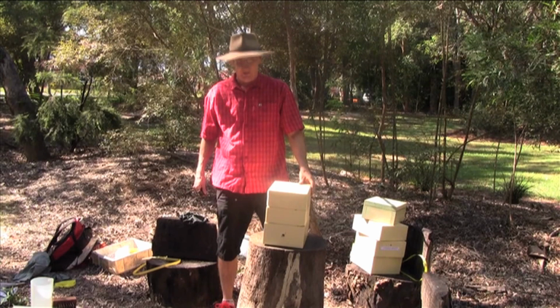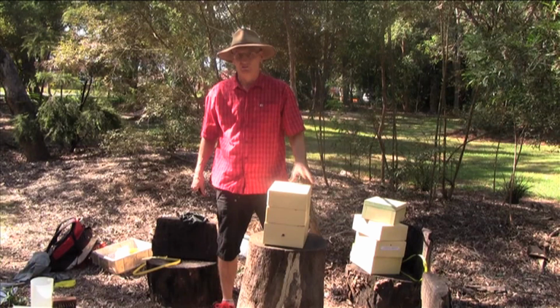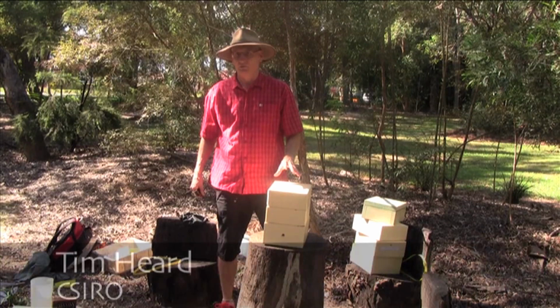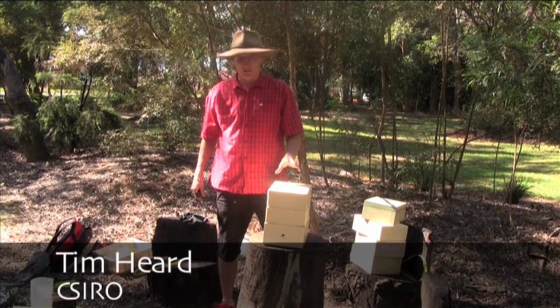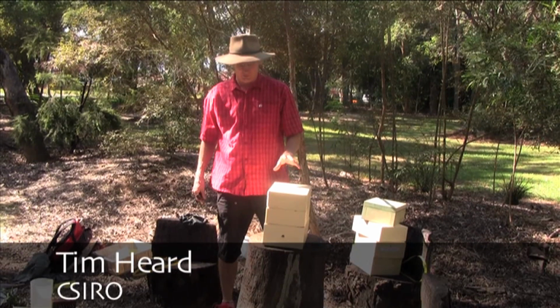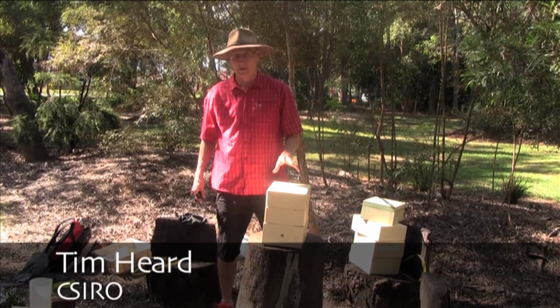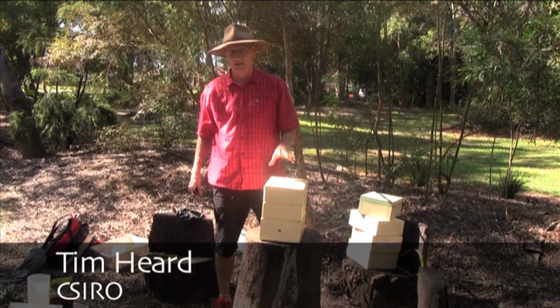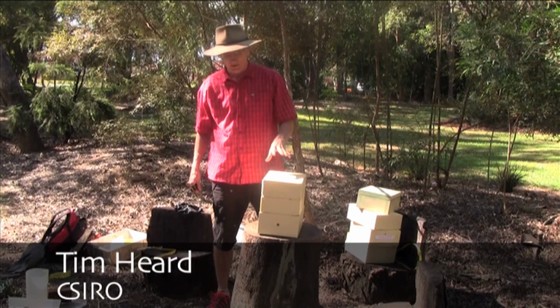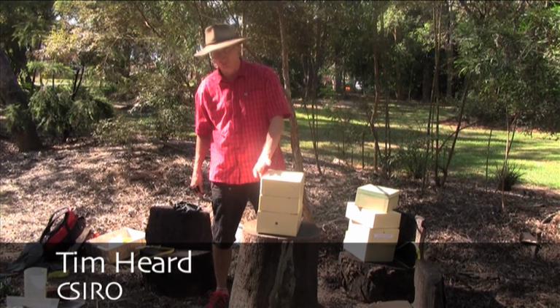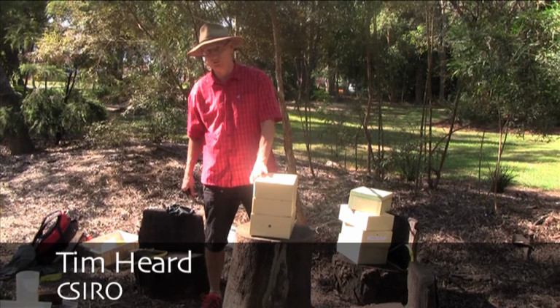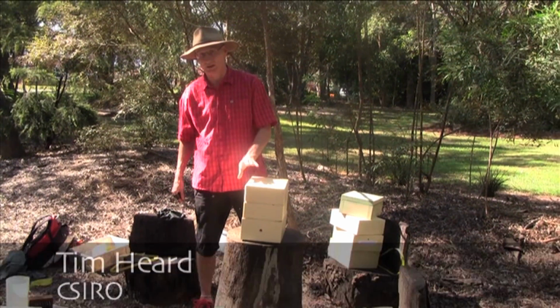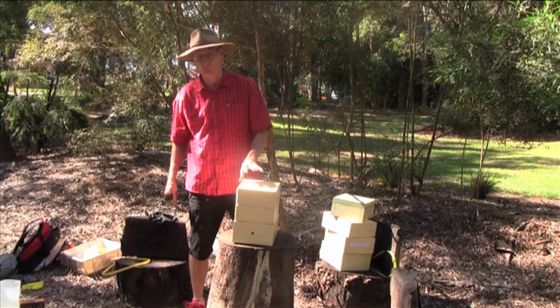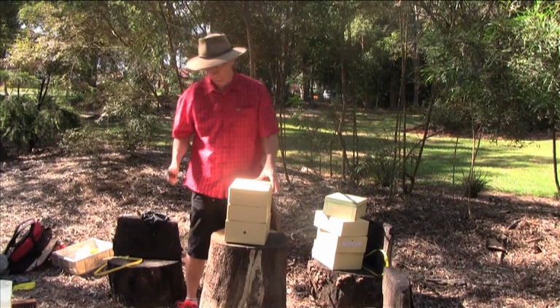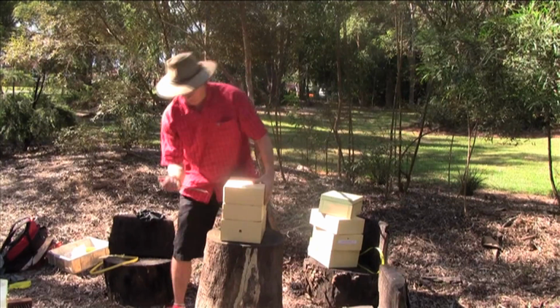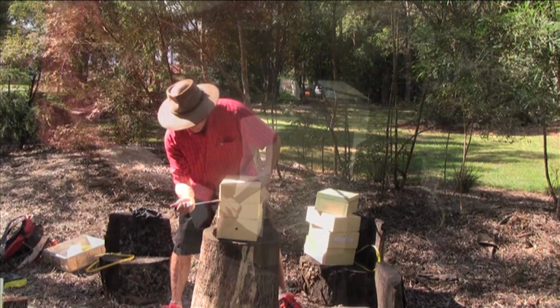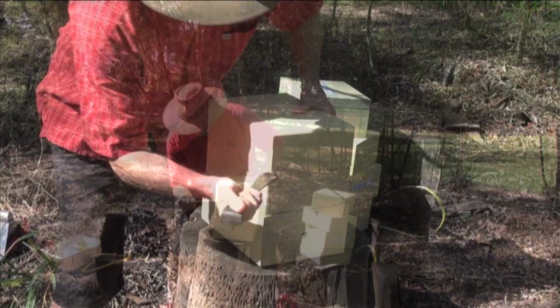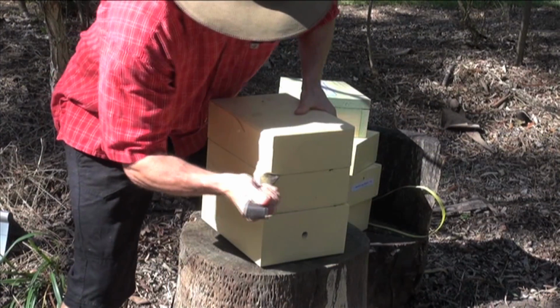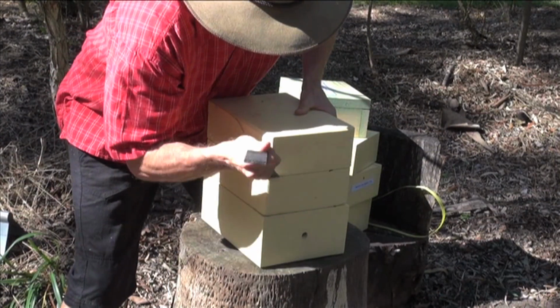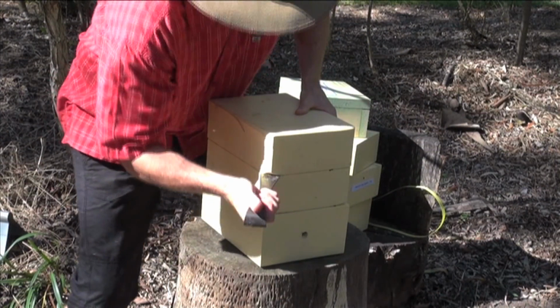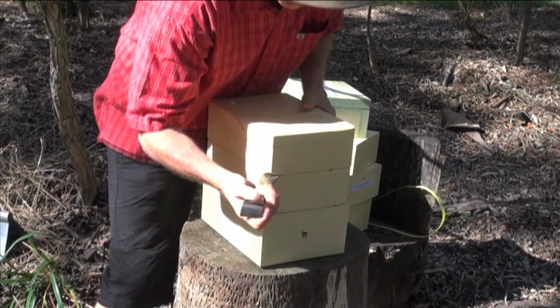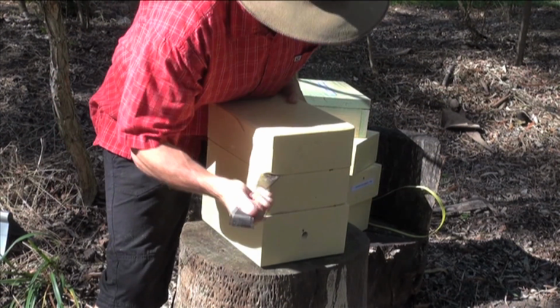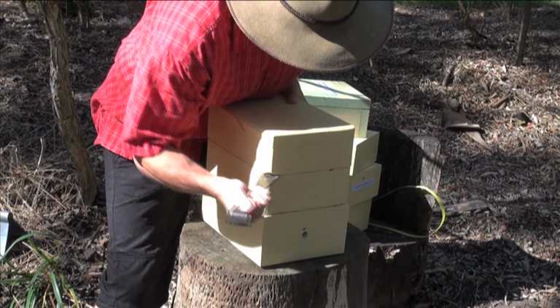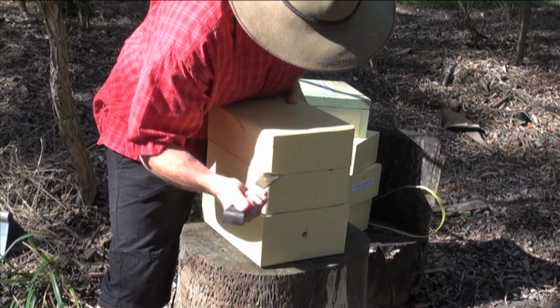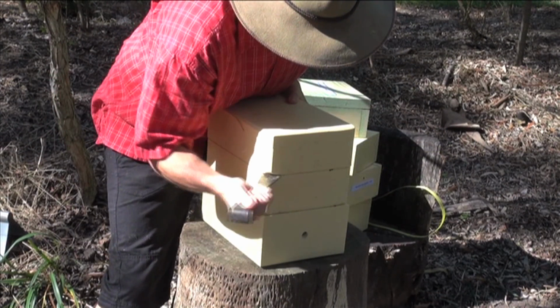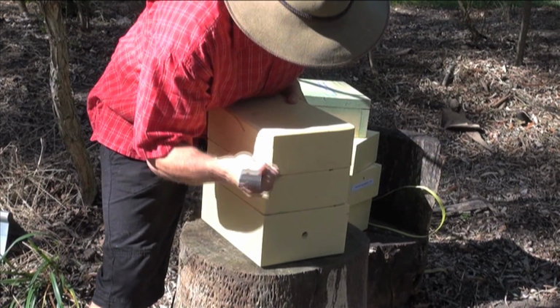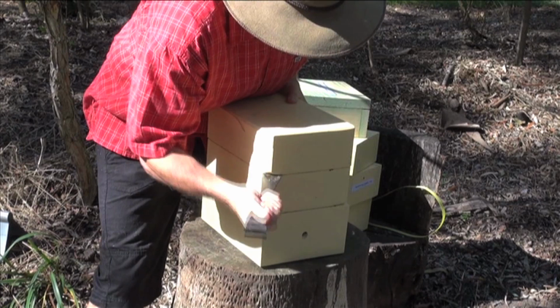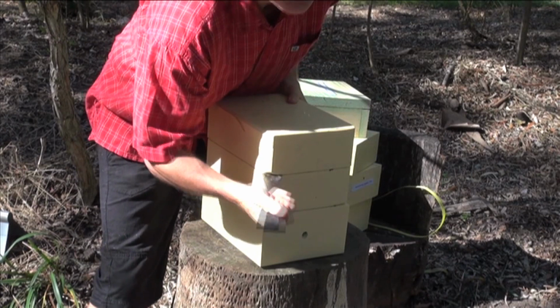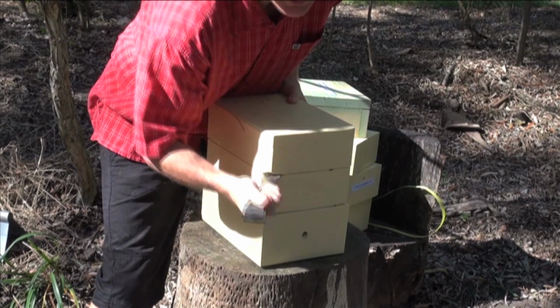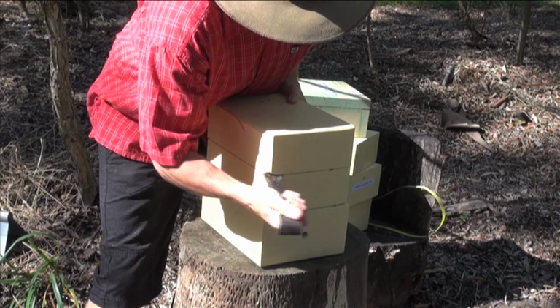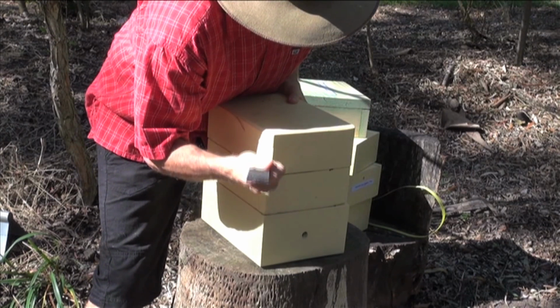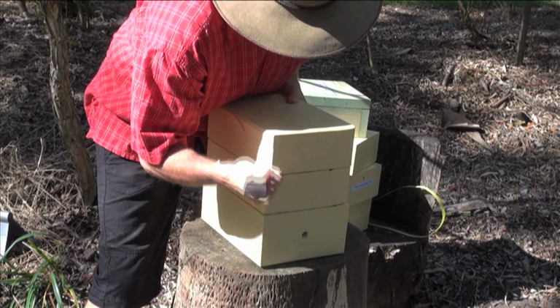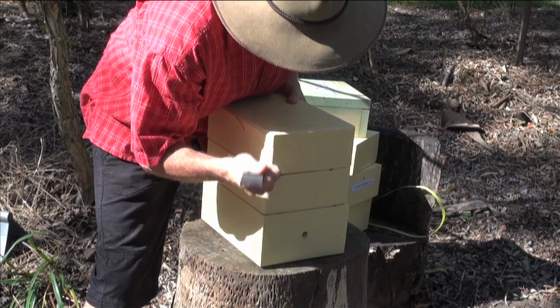Now we're going to see how to extract the honey out of this top section, the honey super. They stick this part down really well, so you need a good stout tool to open it up.